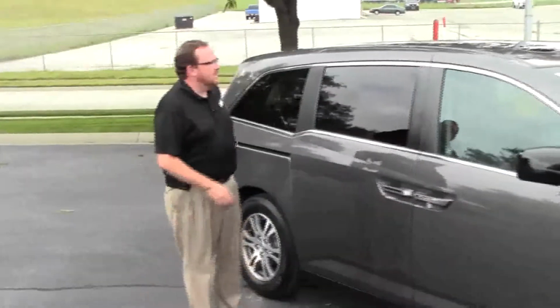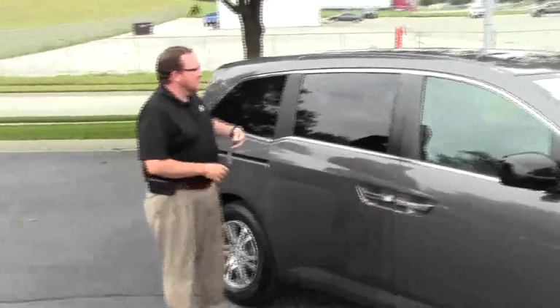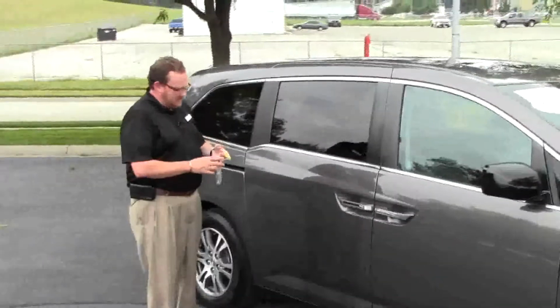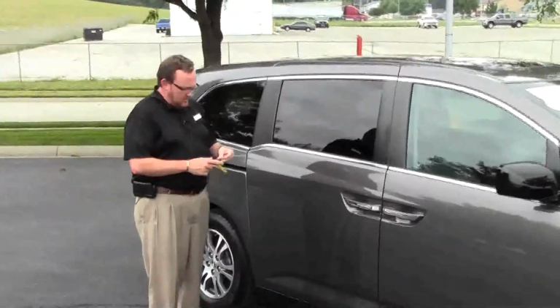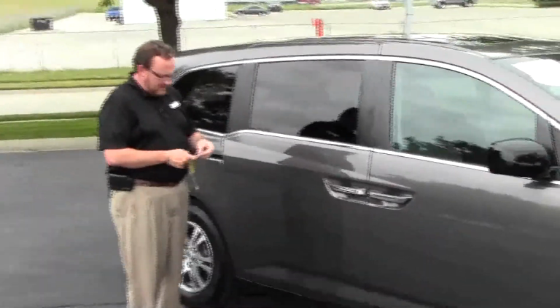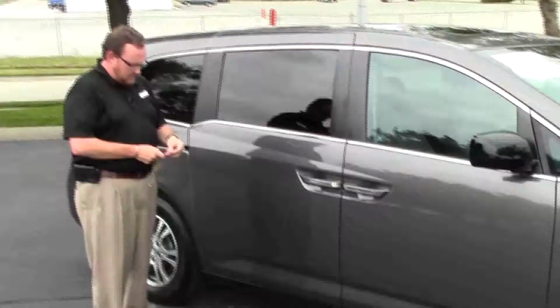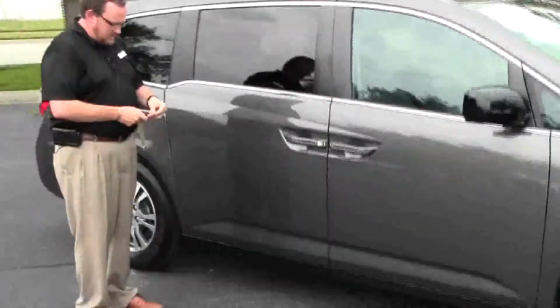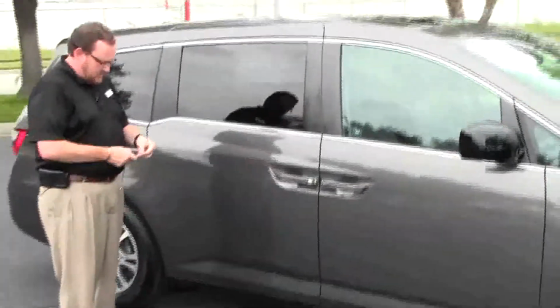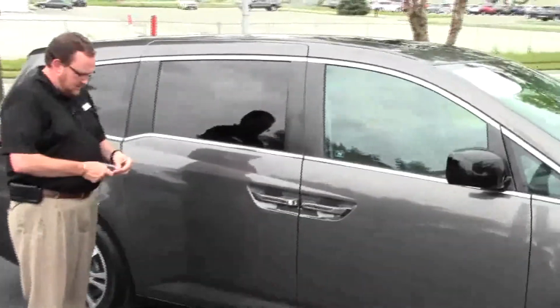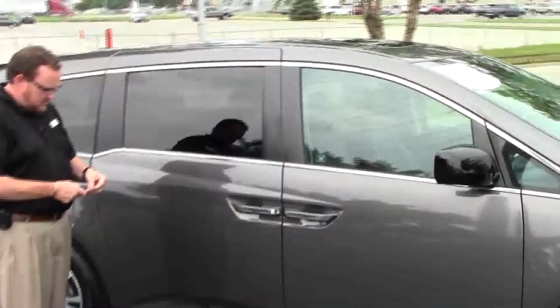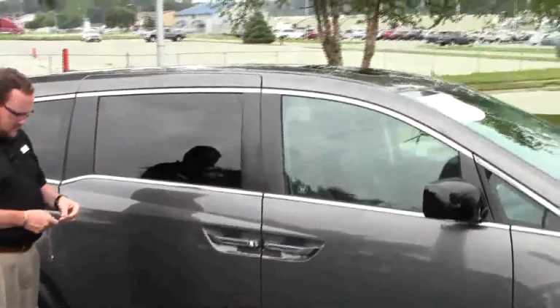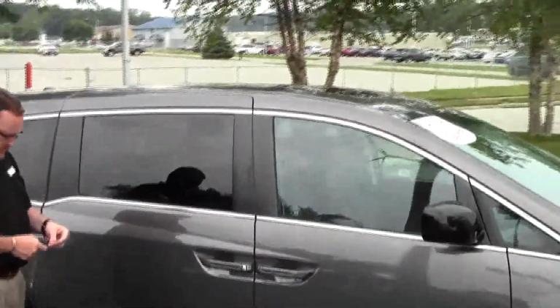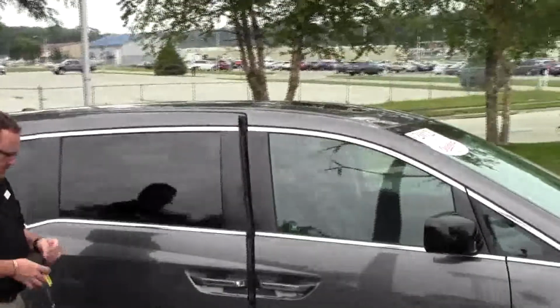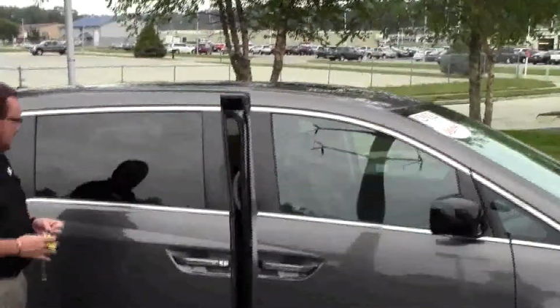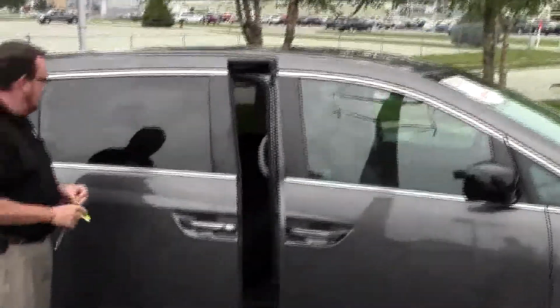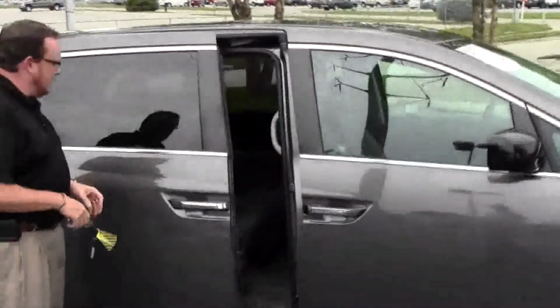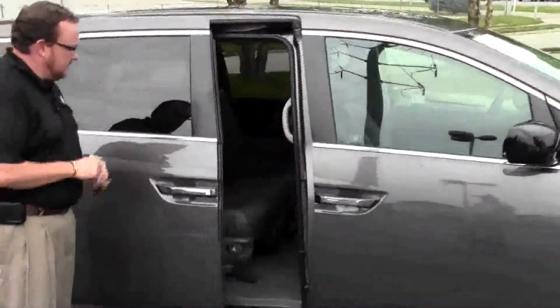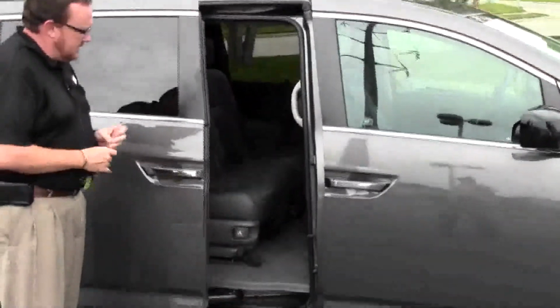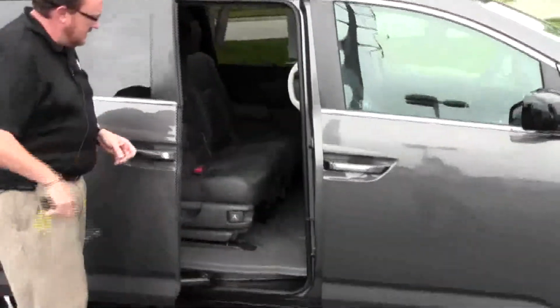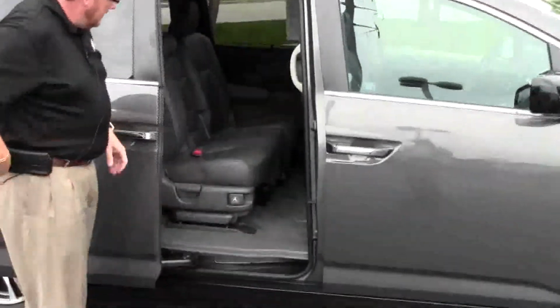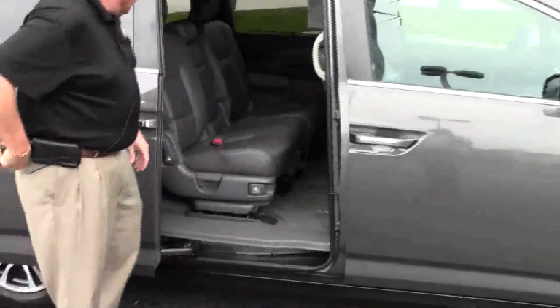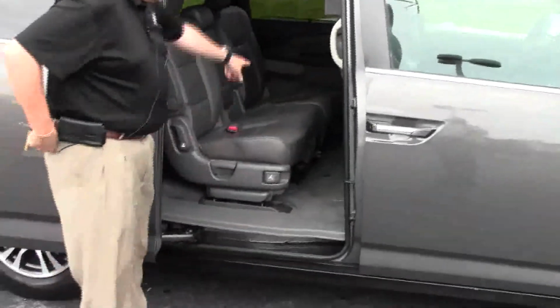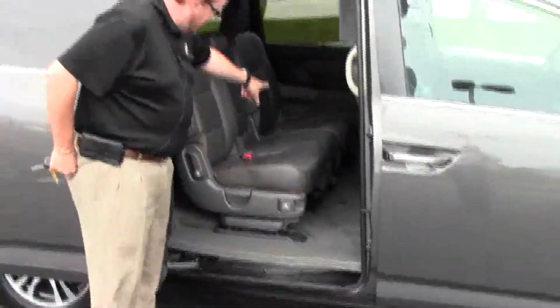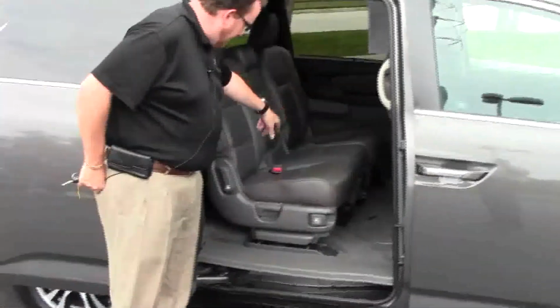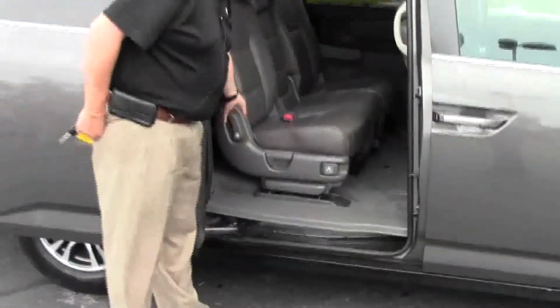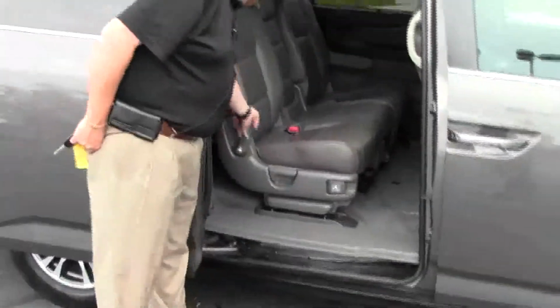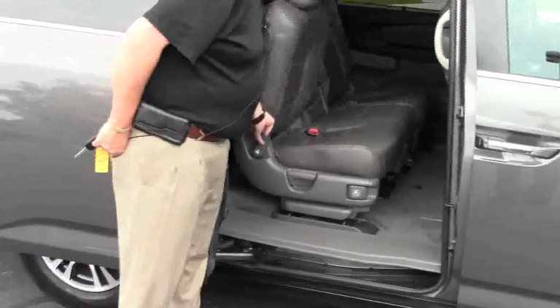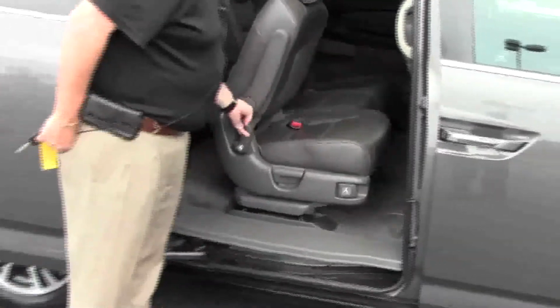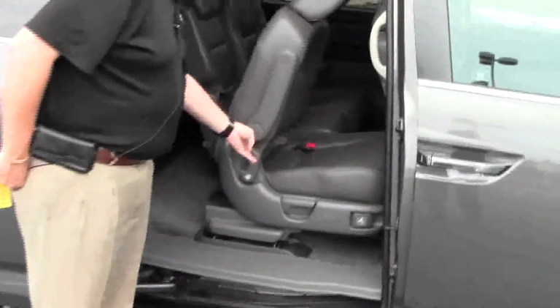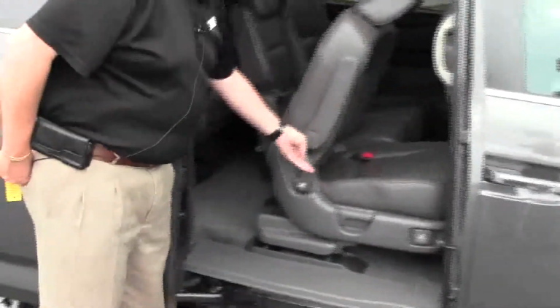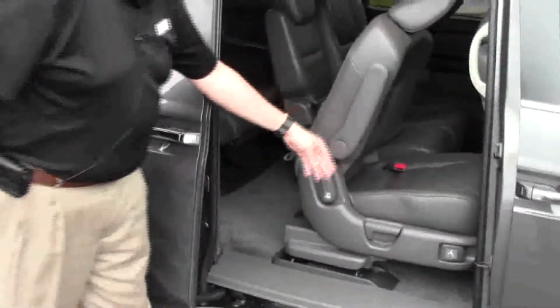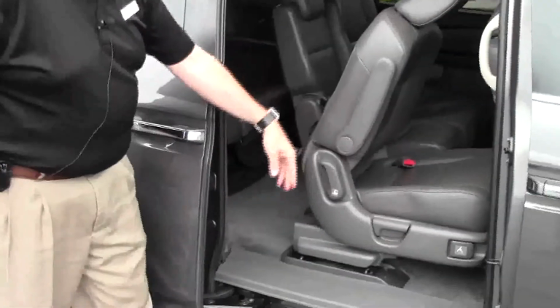It does have the dual power sliding doors, lots of leg room space in the back, plus one seating. The track-forward seats make it easy to get into the back.